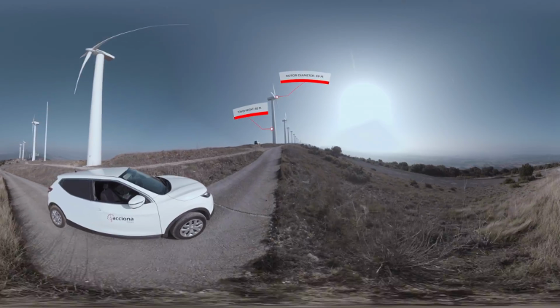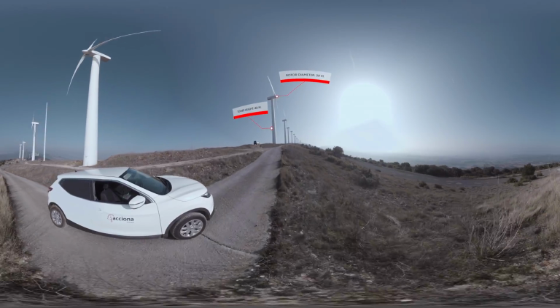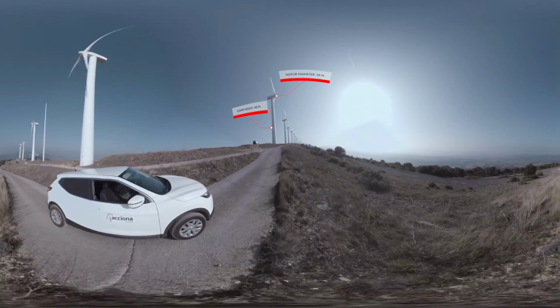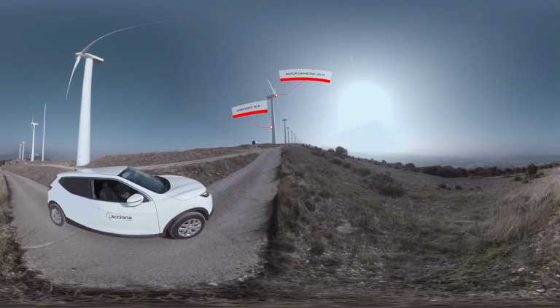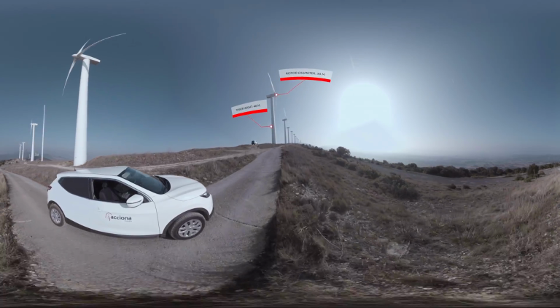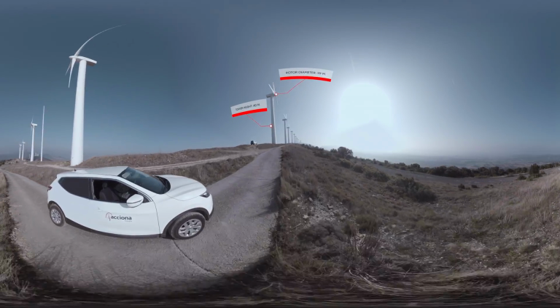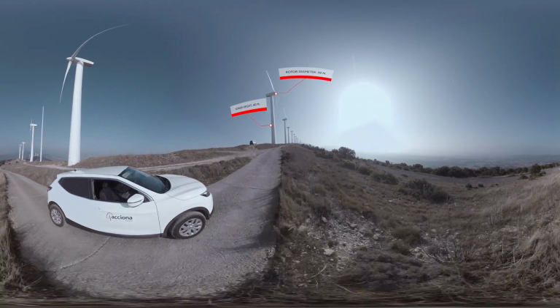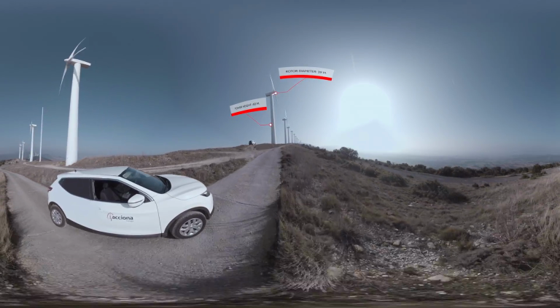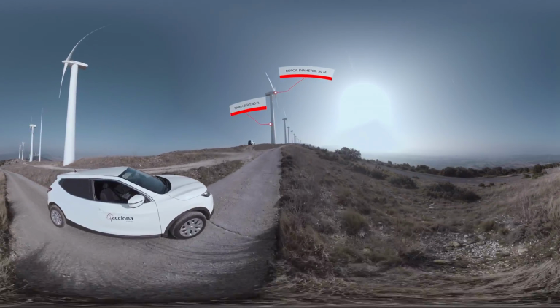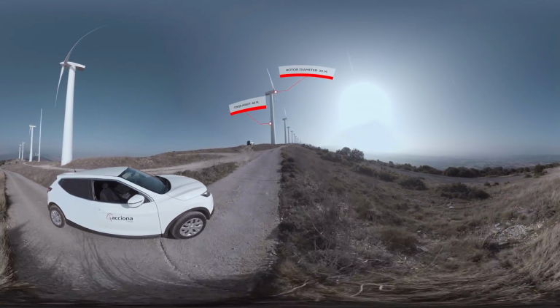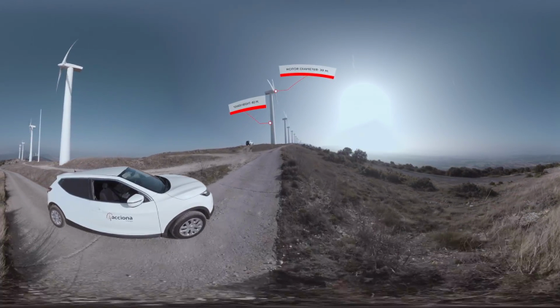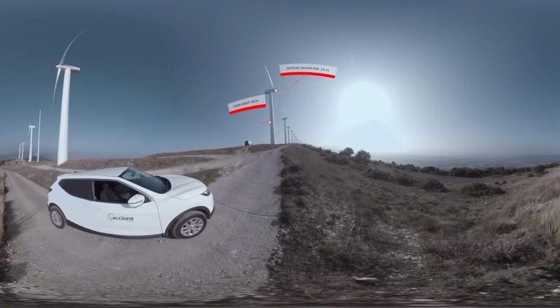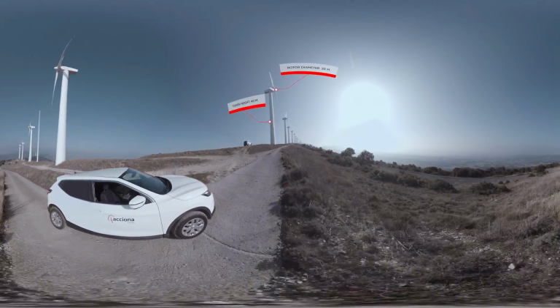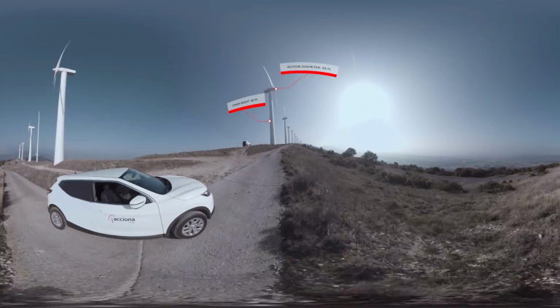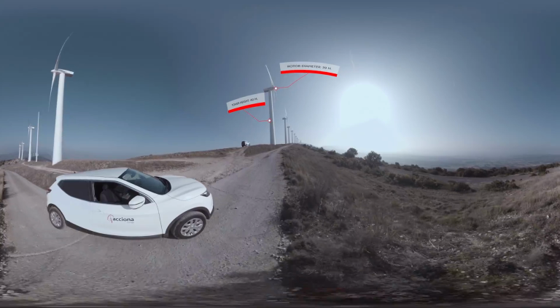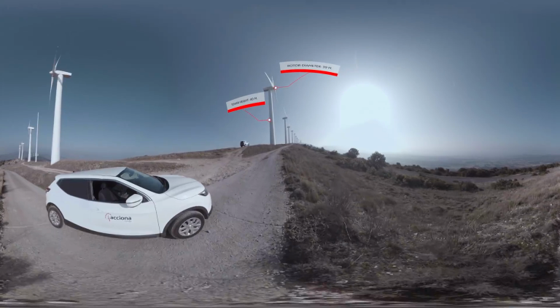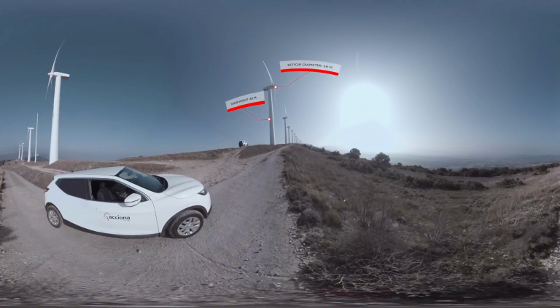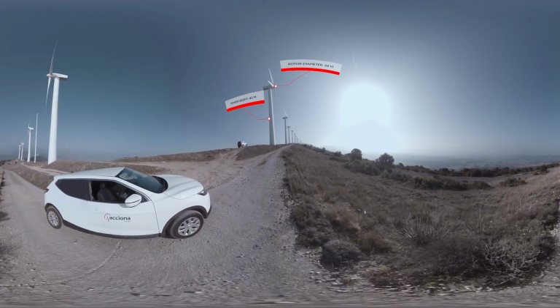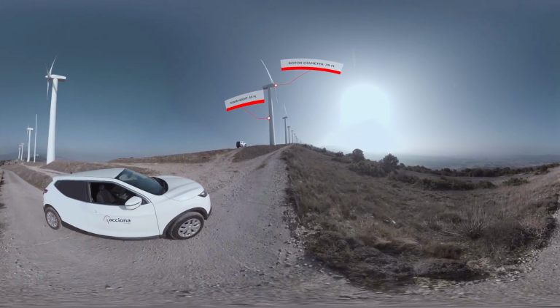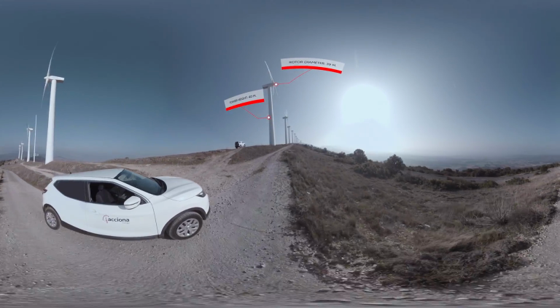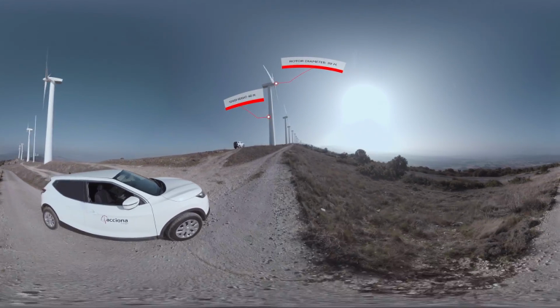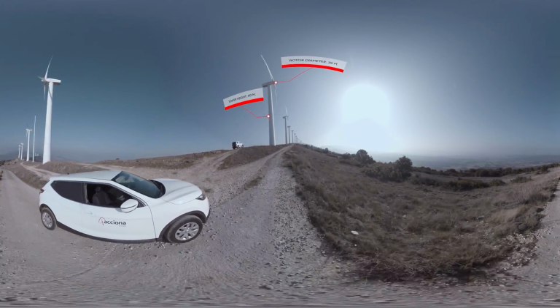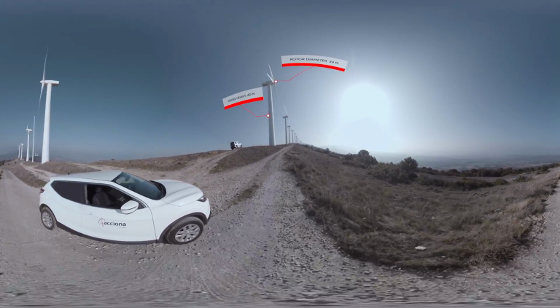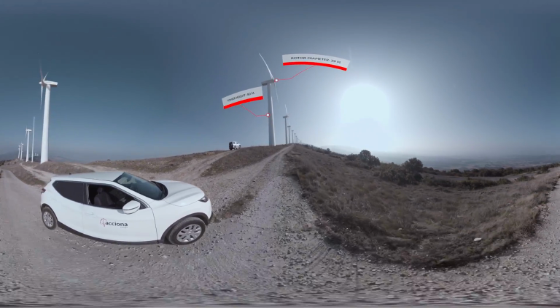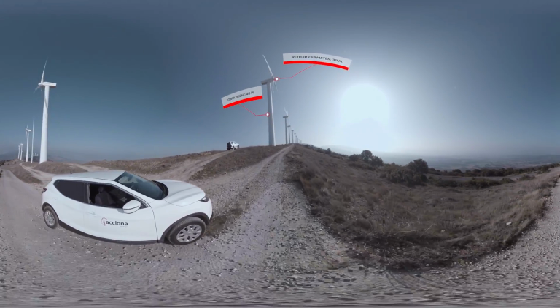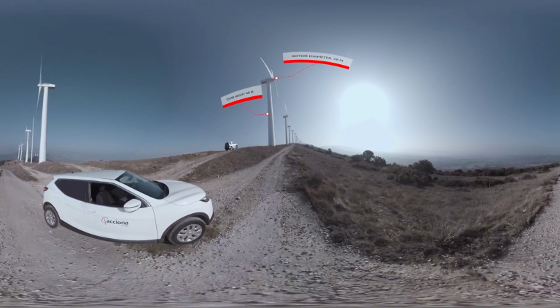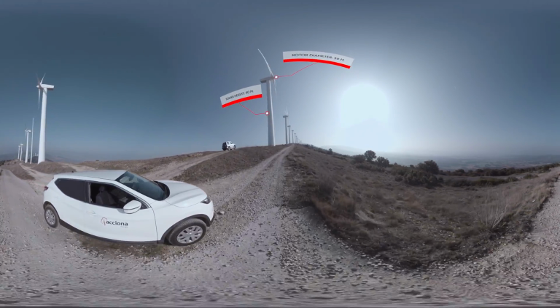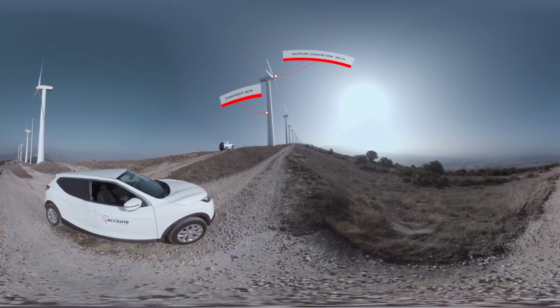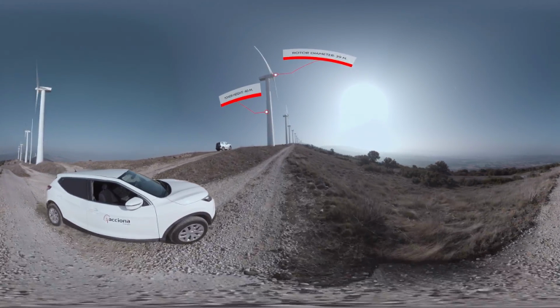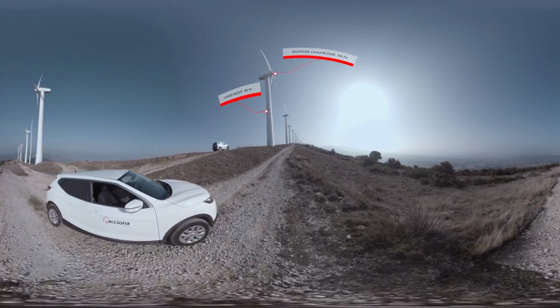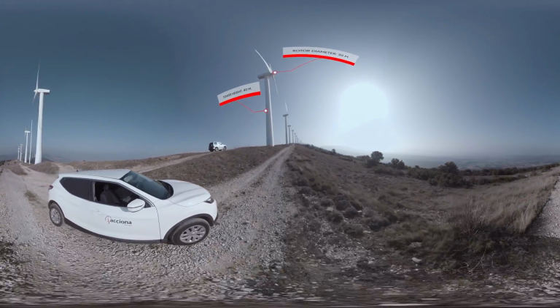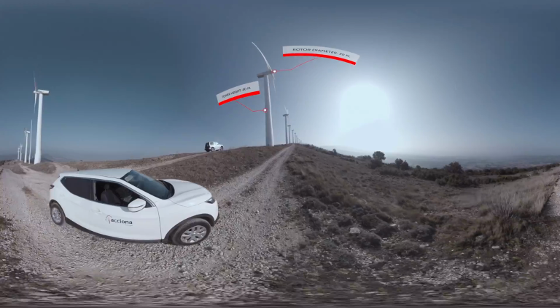It consists of 40 wind turbines of 500 kilowatts each, with 39-meter diameter rotors mounted on 40-meter high steel towers.